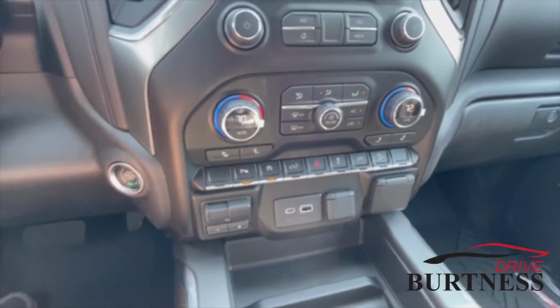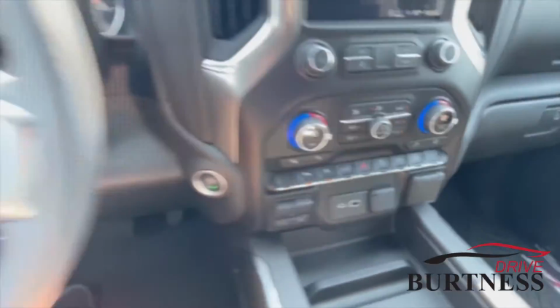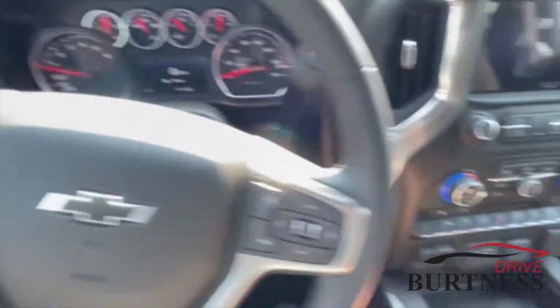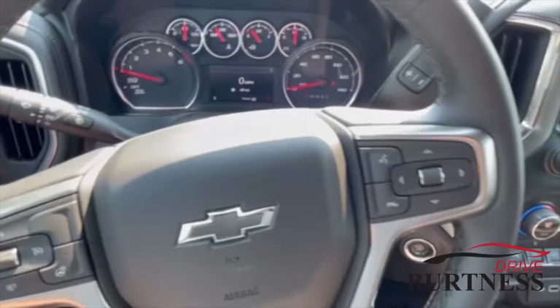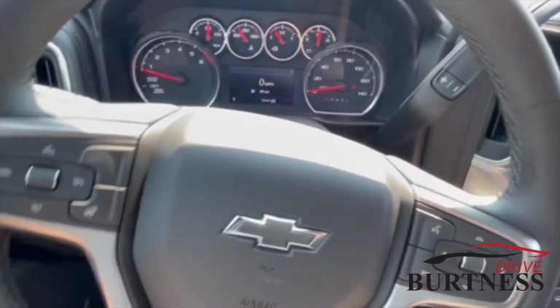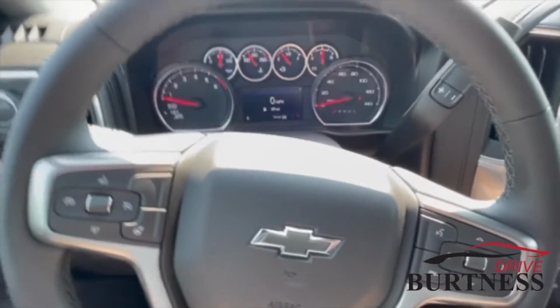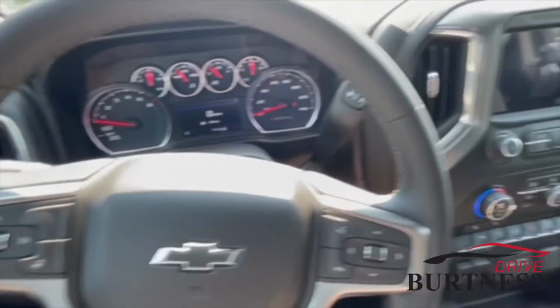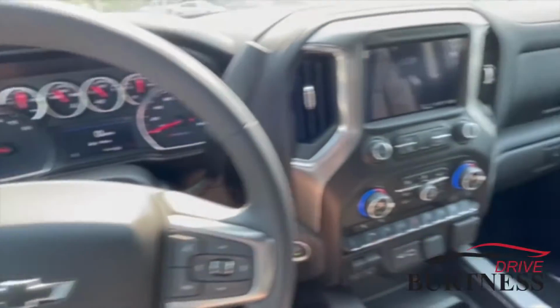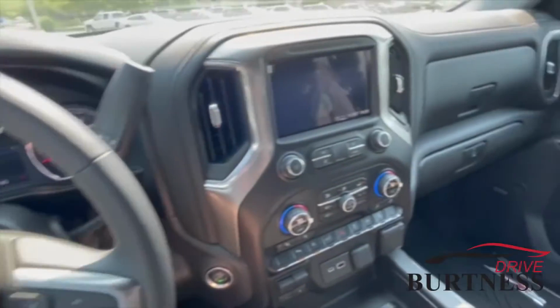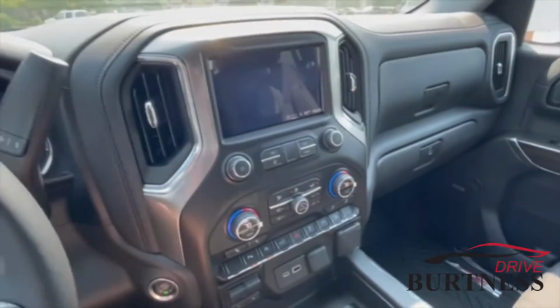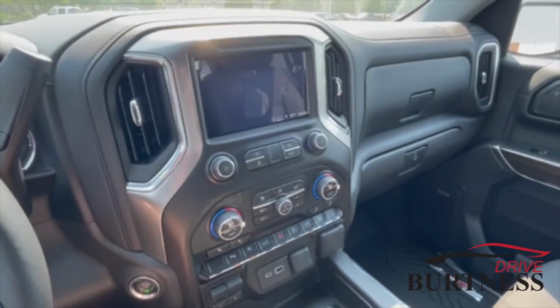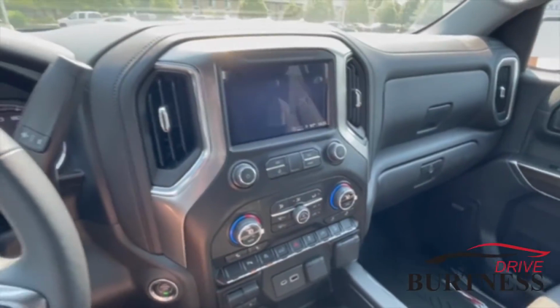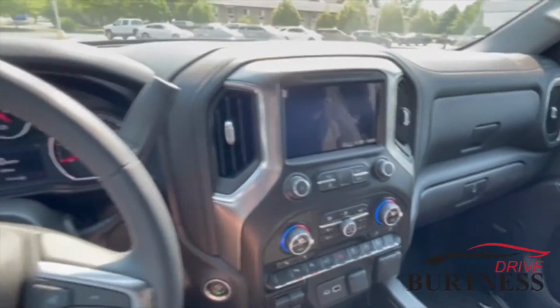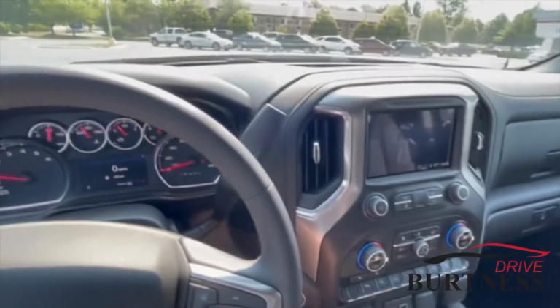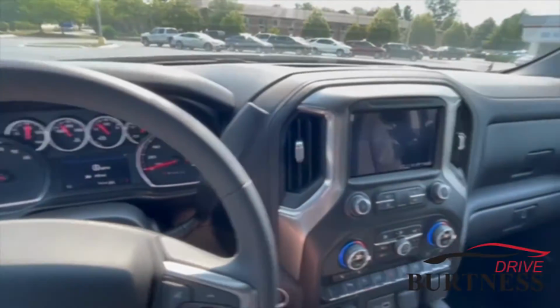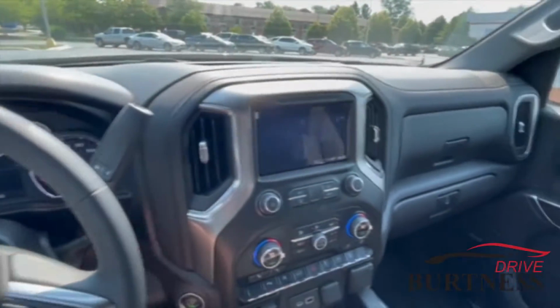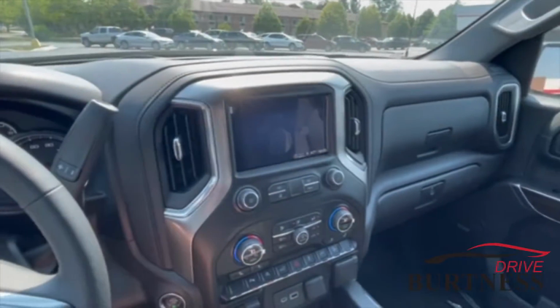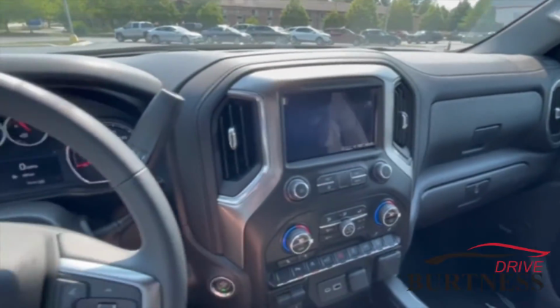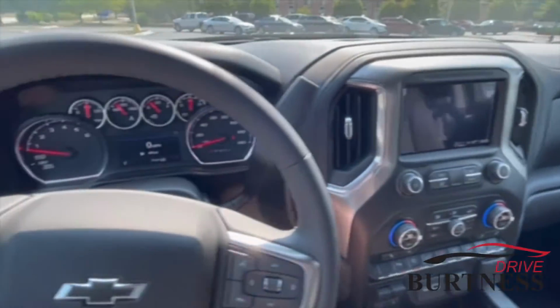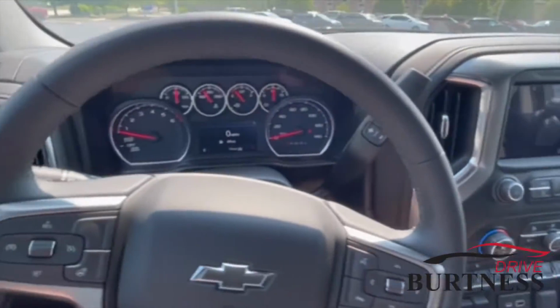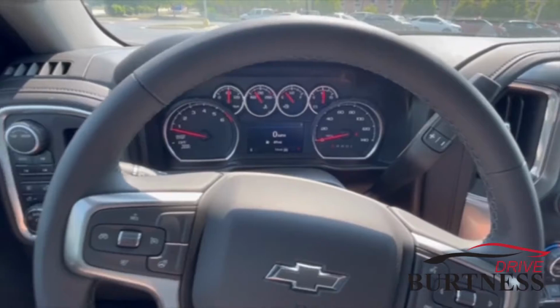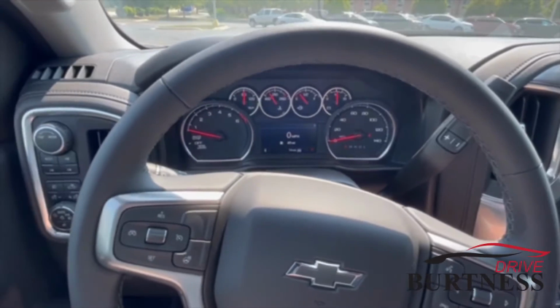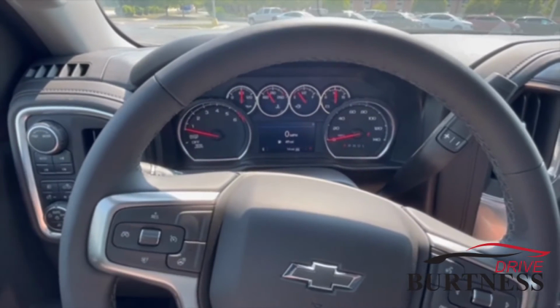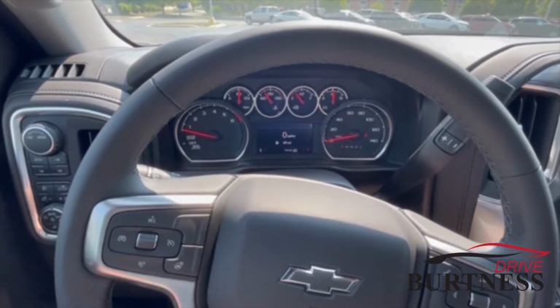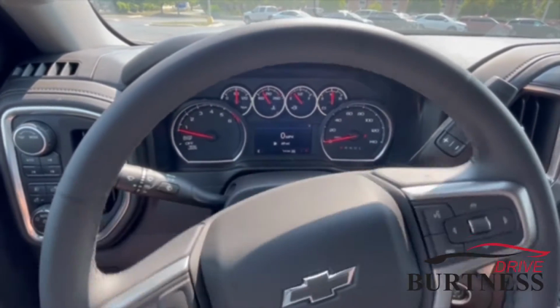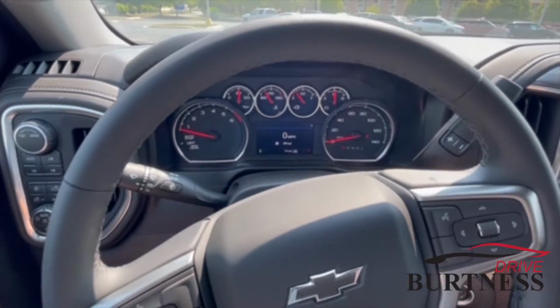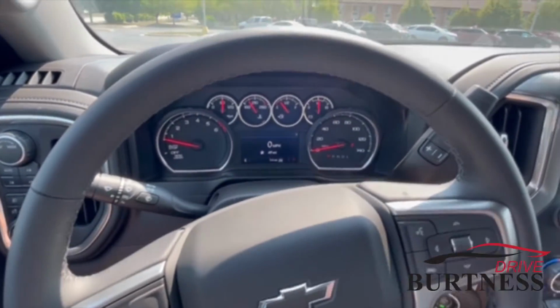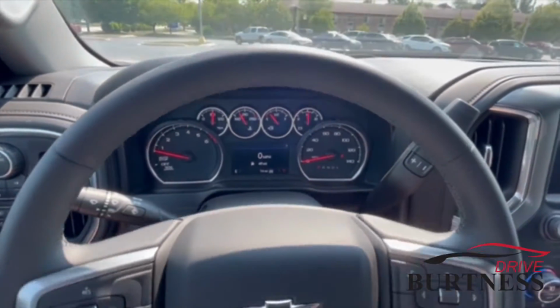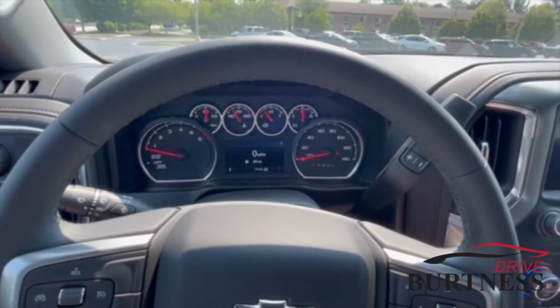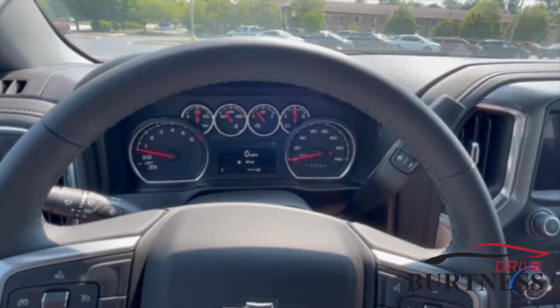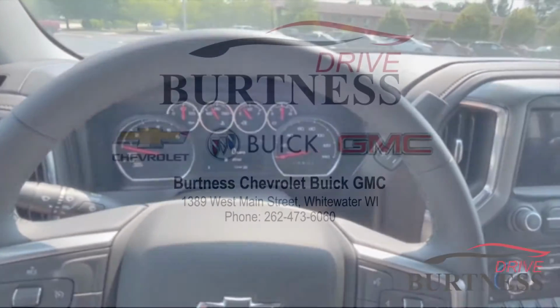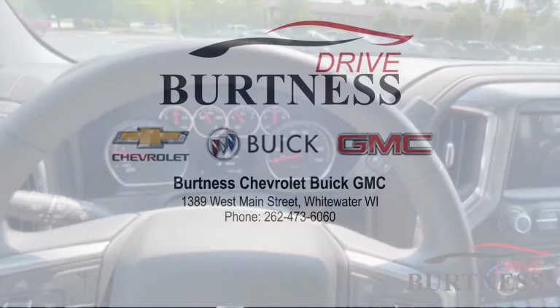This unit is available — I would guess it's going to be gone by the end of the week, so if you have any interest, stop on by or call and ask for Brad. We'll talk to you soon. Thank you.